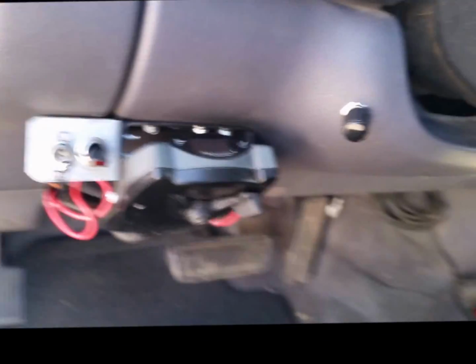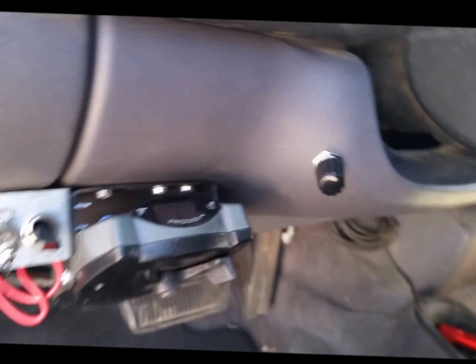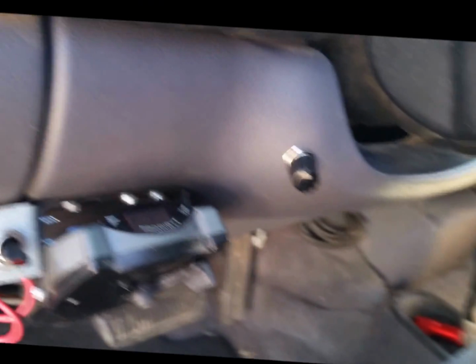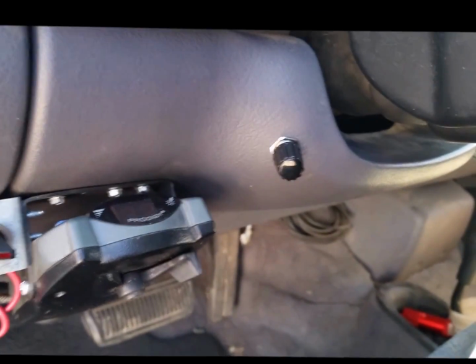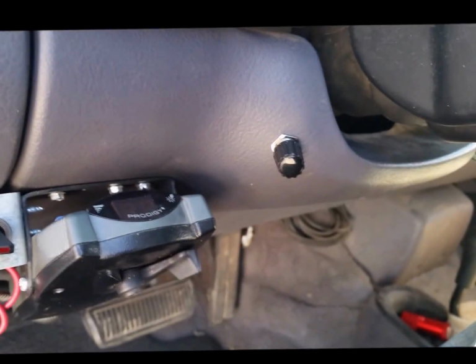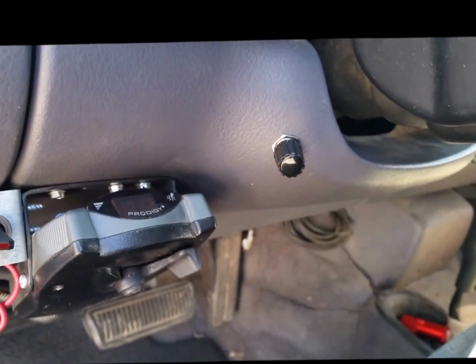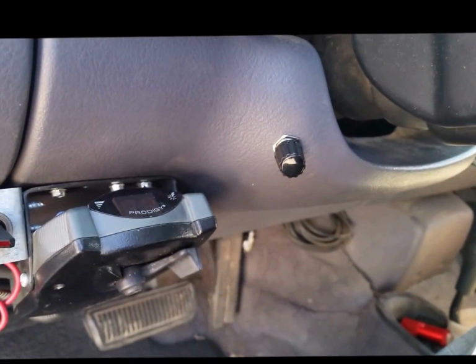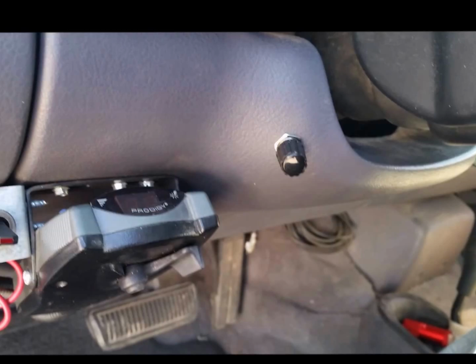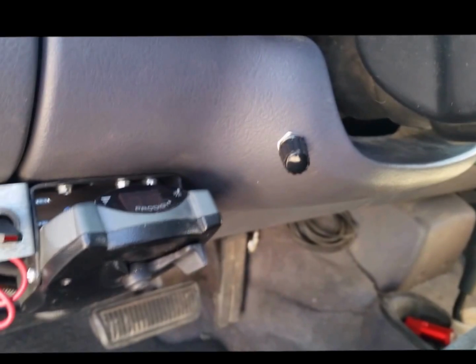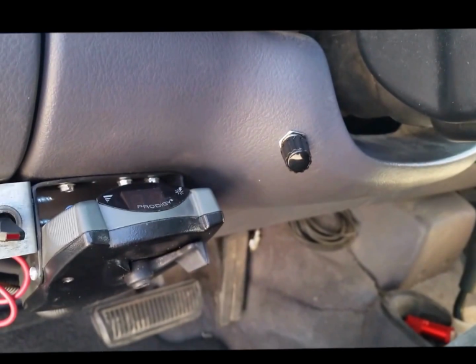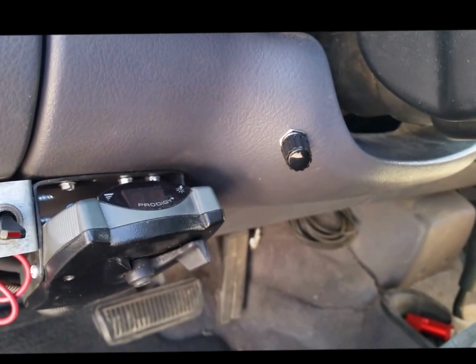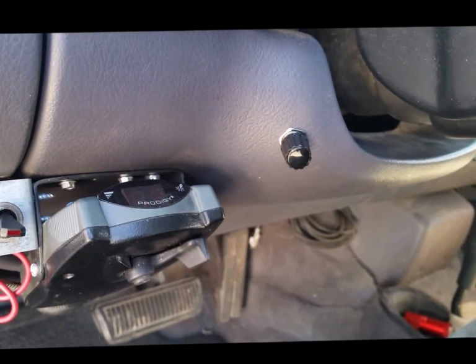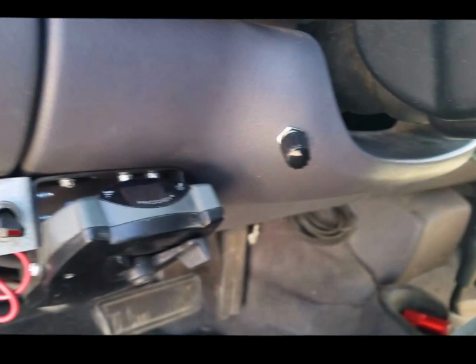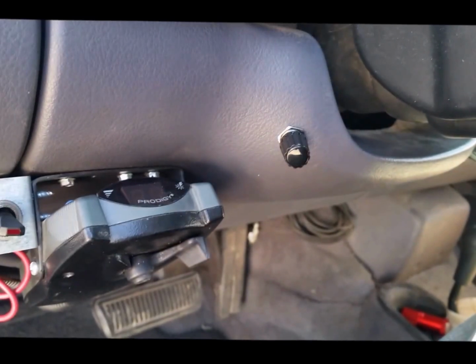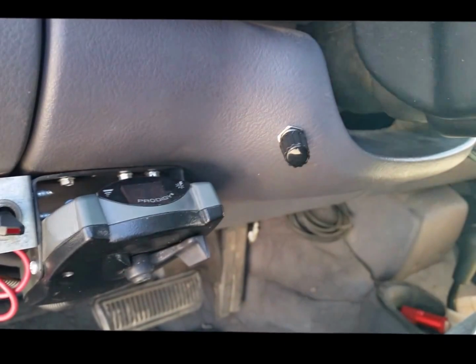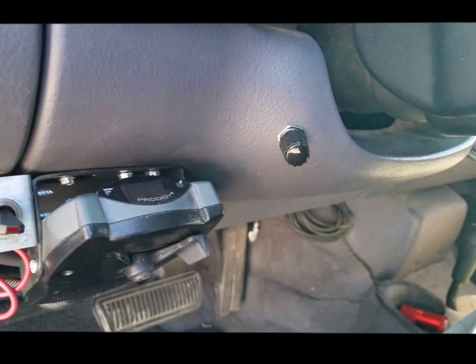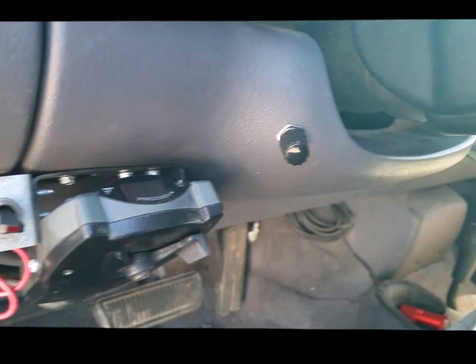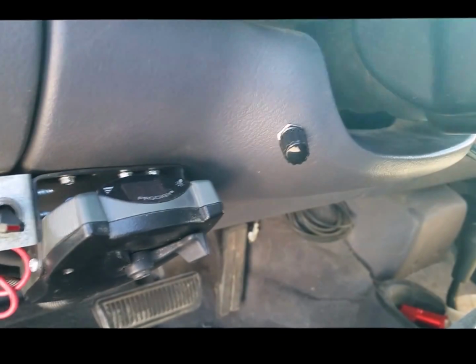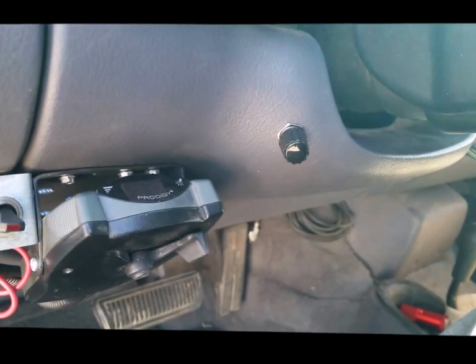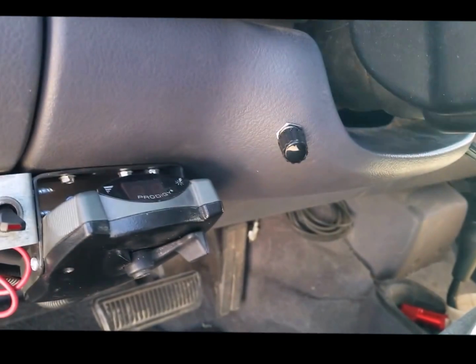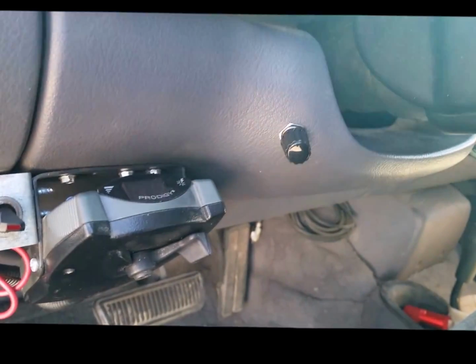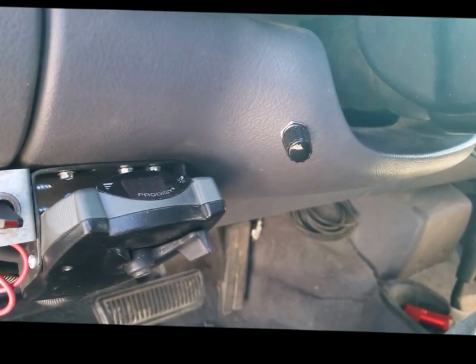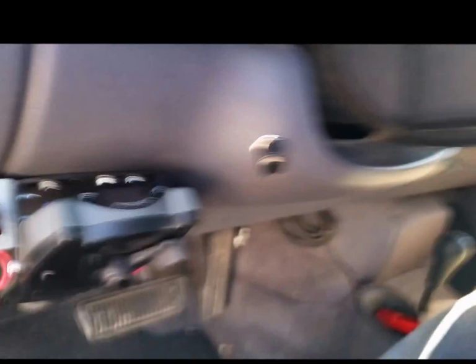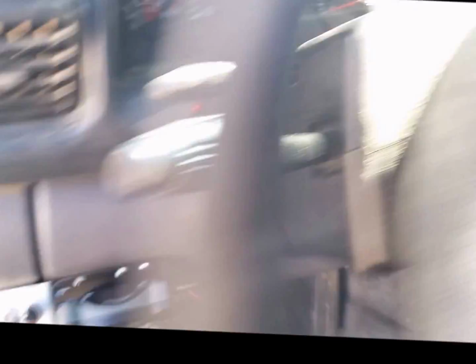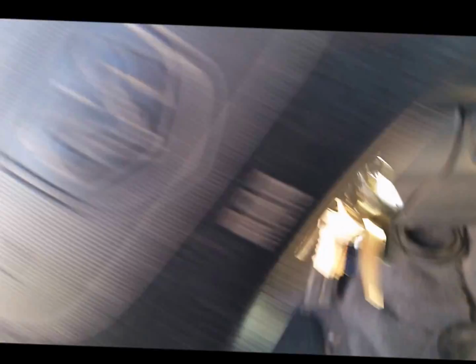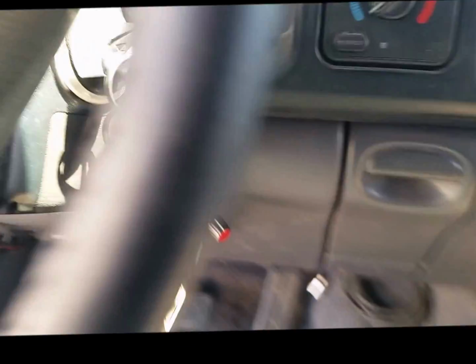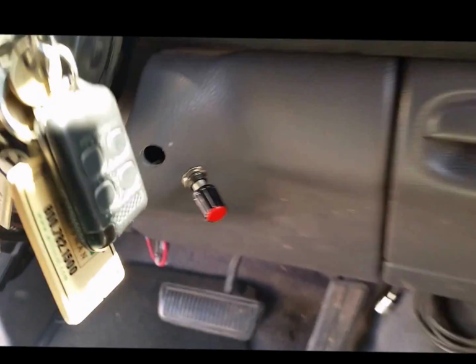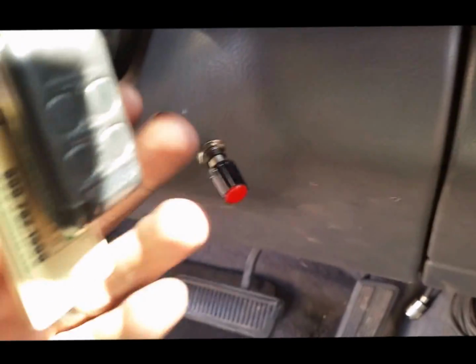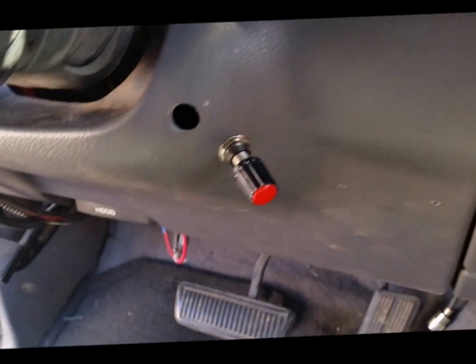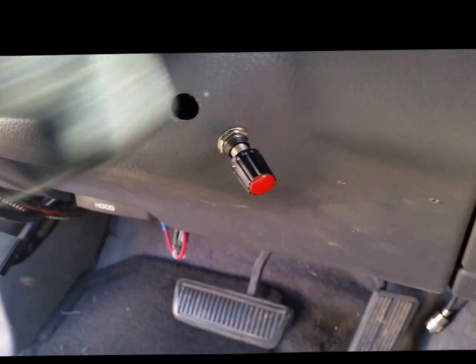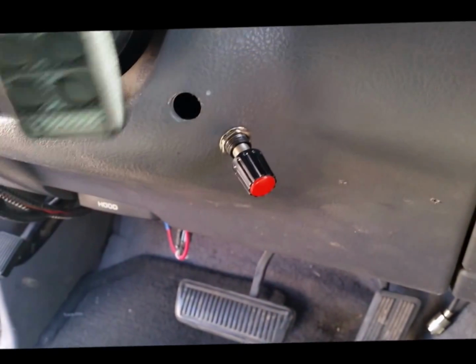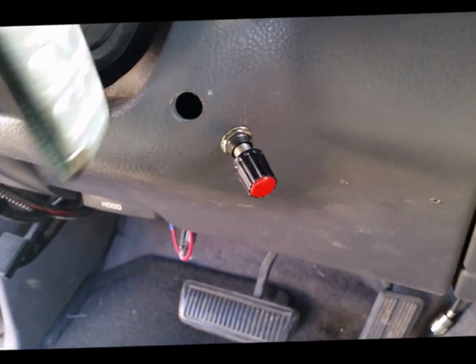This black knob is the throttle response control. This controls my smoke — the smoke control — and EGT and max fueling control.